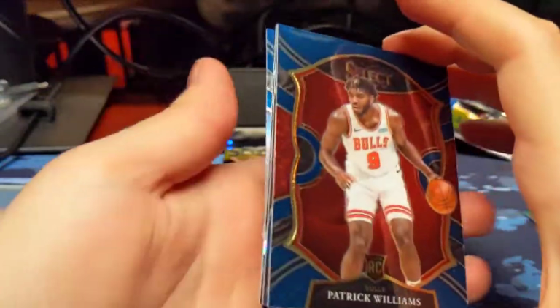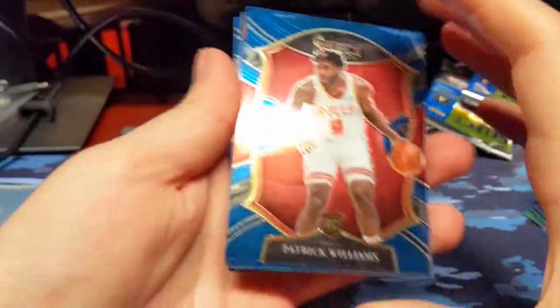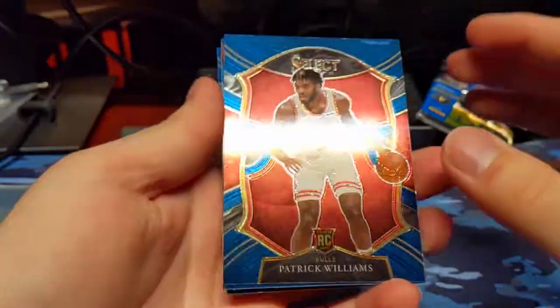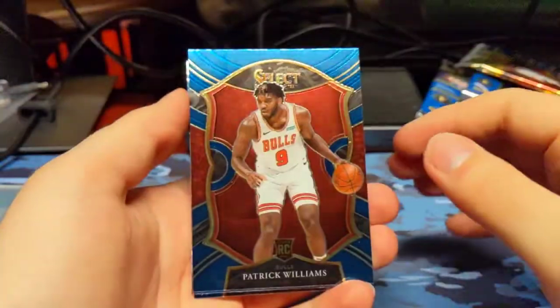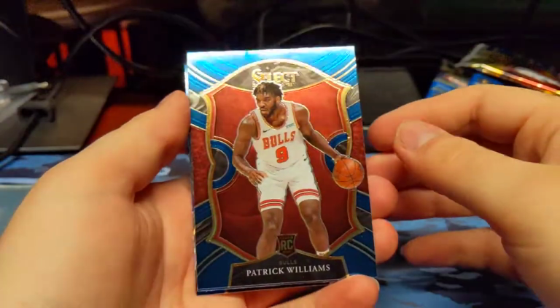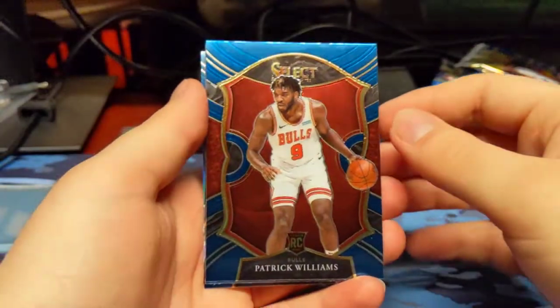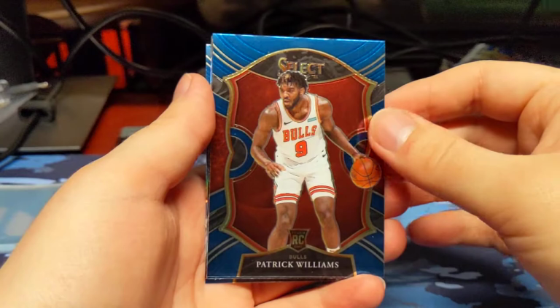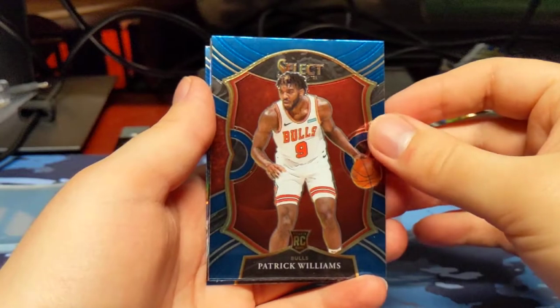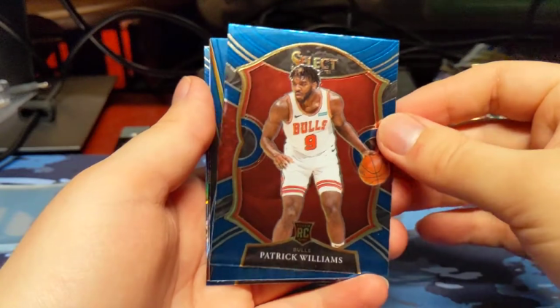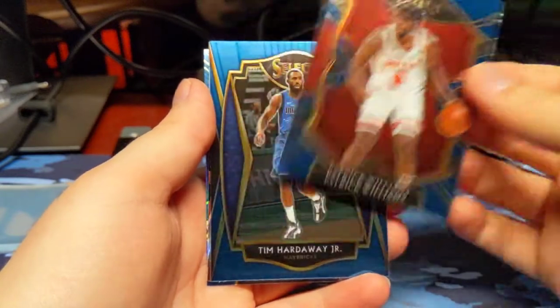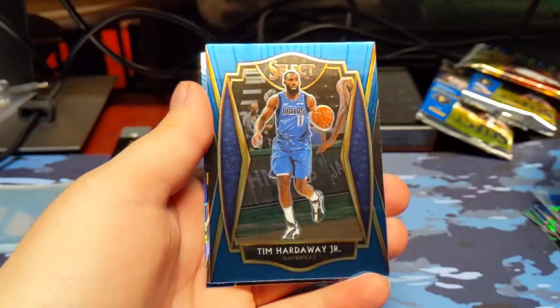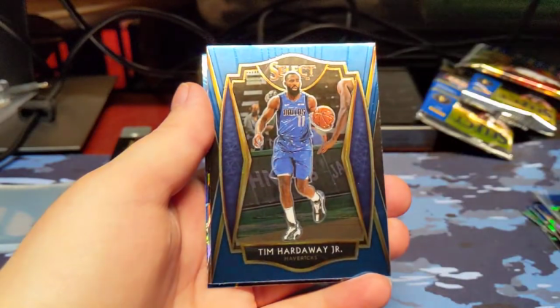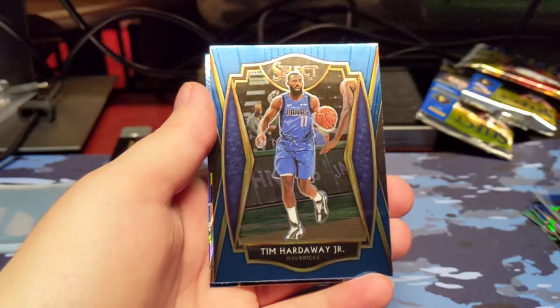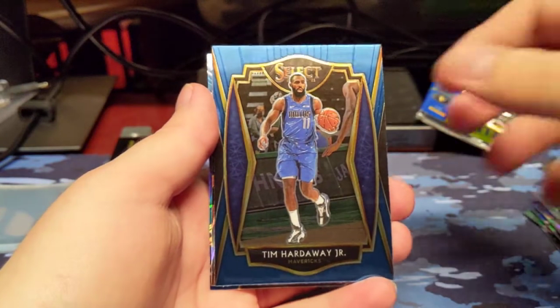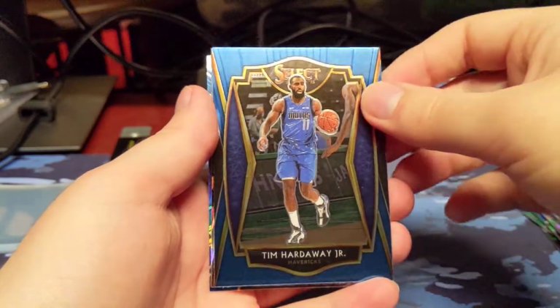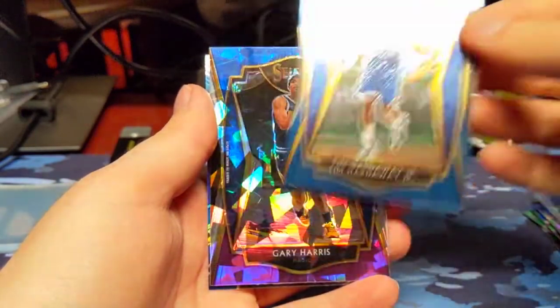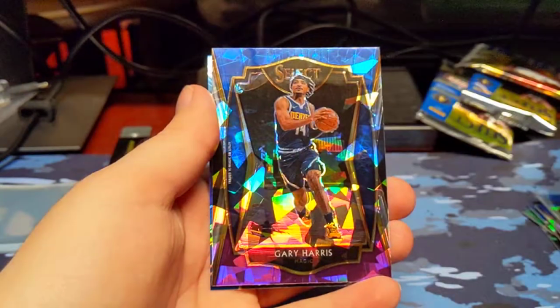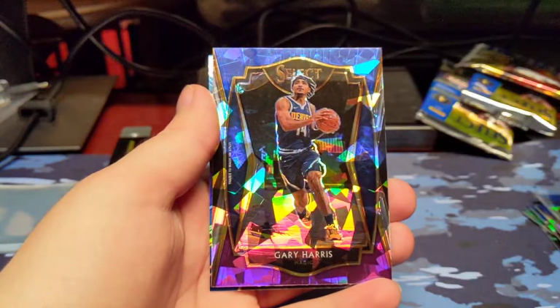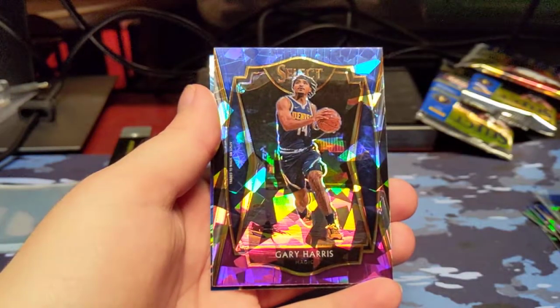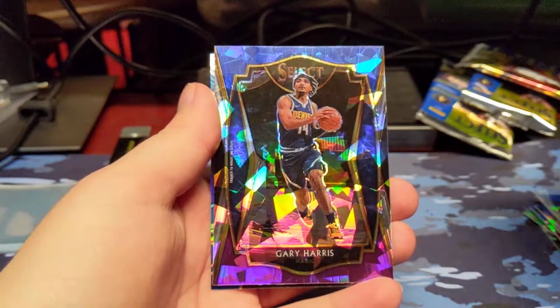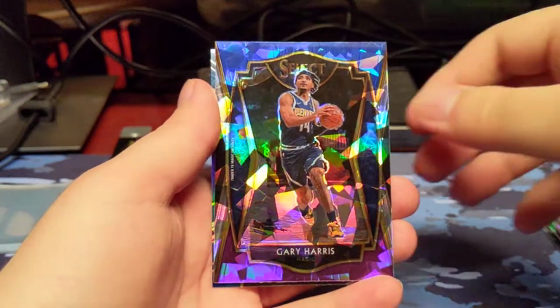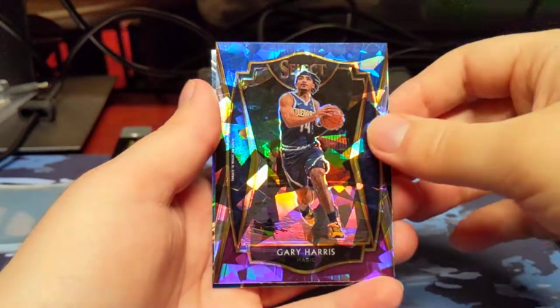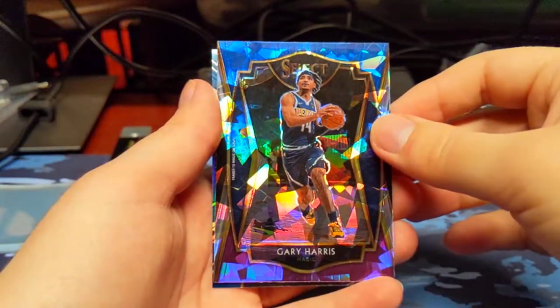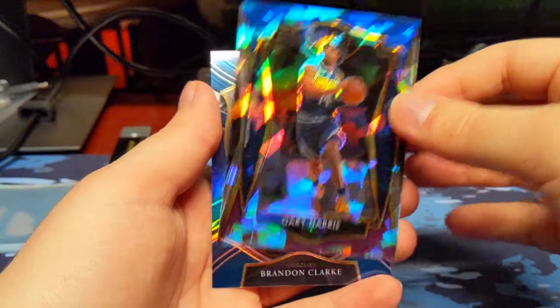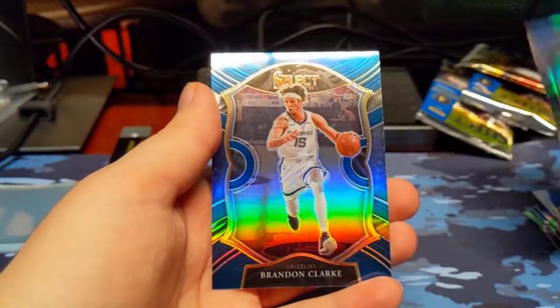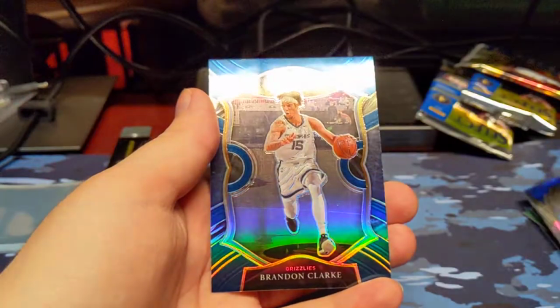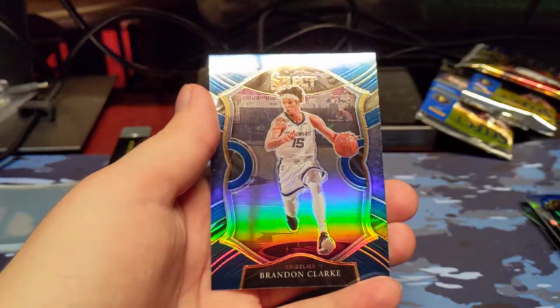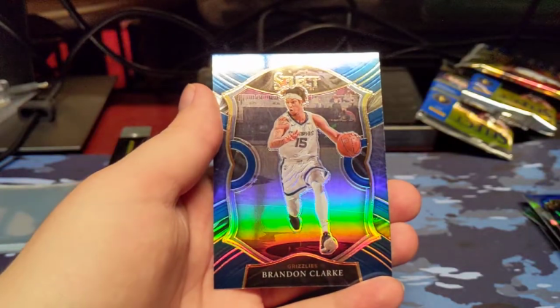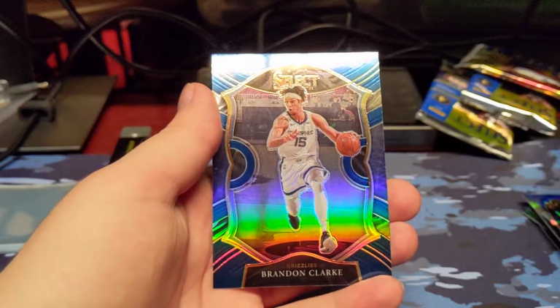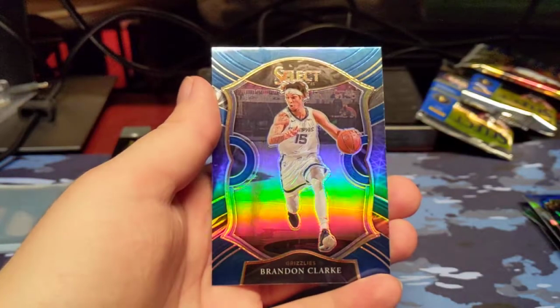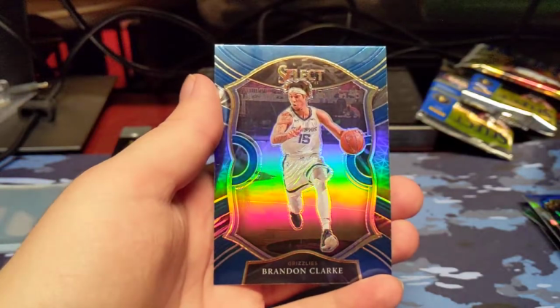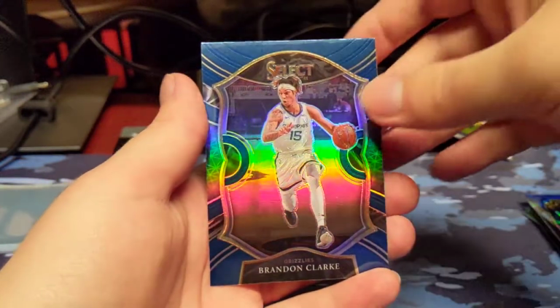Patrick Williams, rookie — that's a solid one right there. Tim Hardaway. Gary Harris, Cracked Ice. And a Brandon Clark, blue prism.